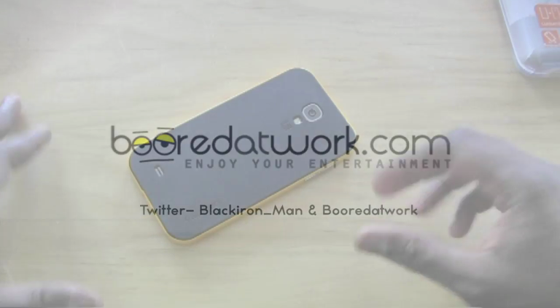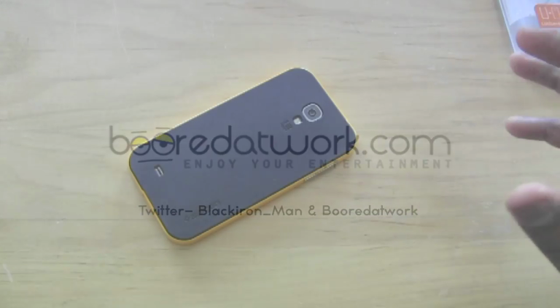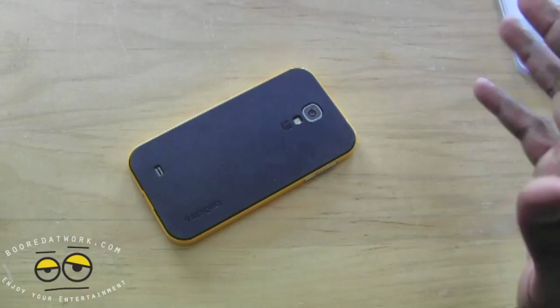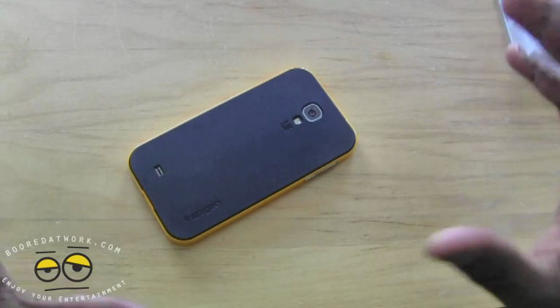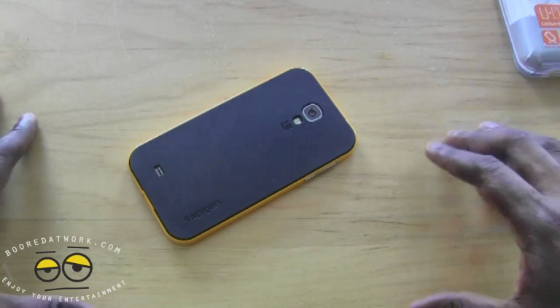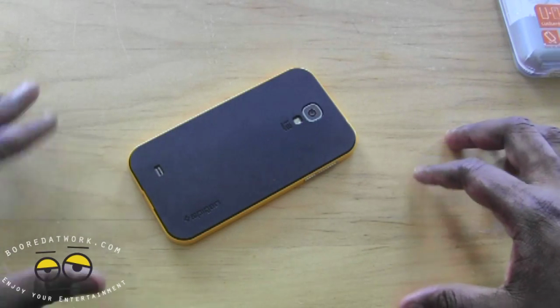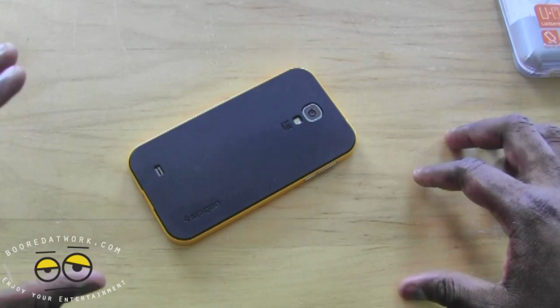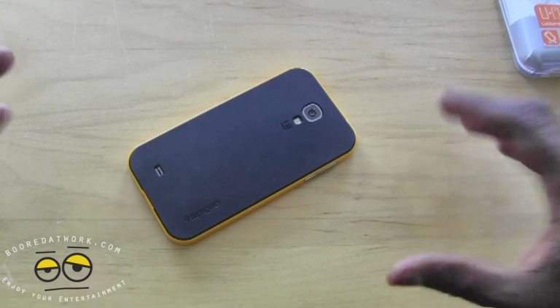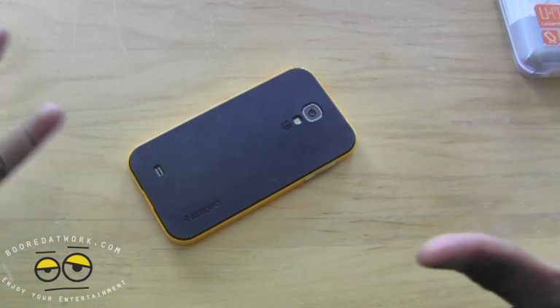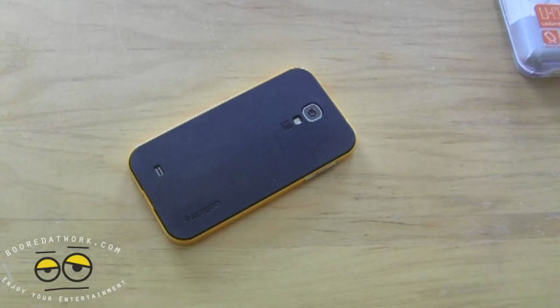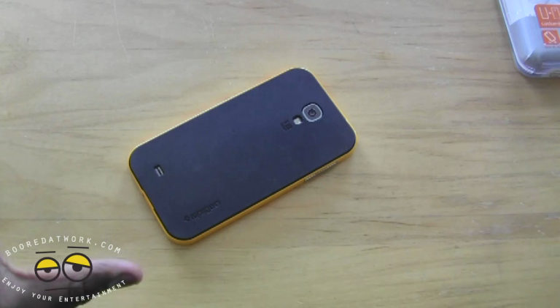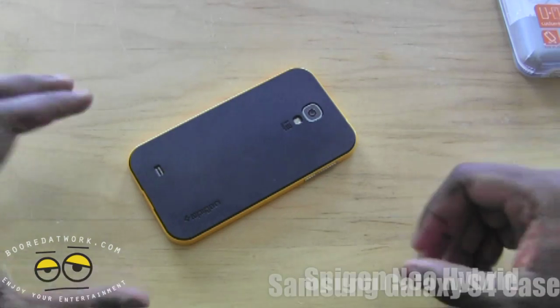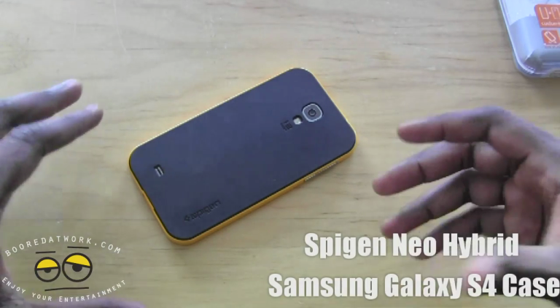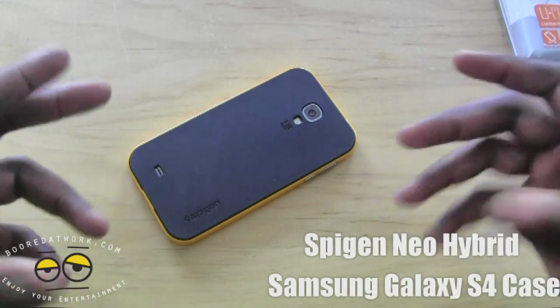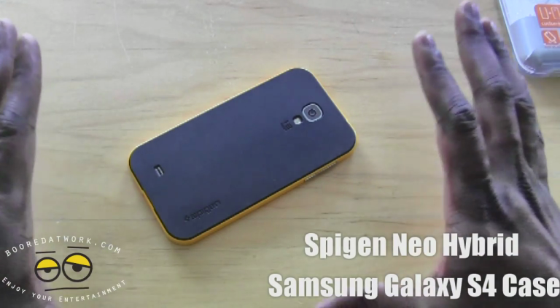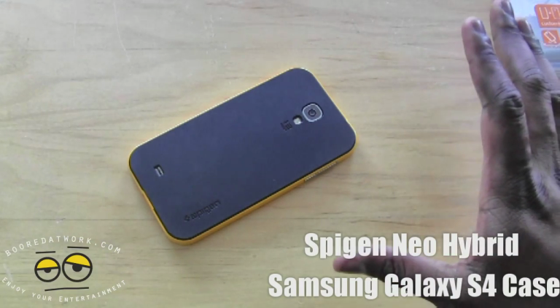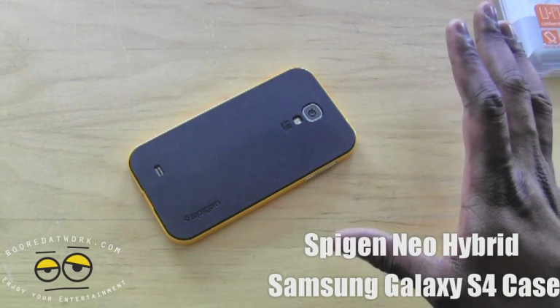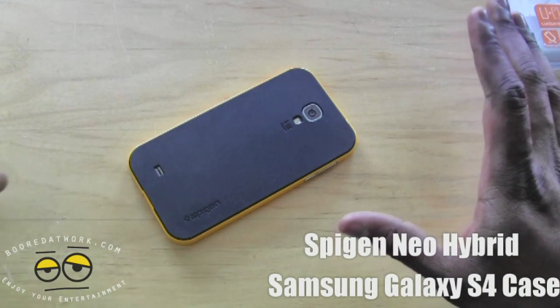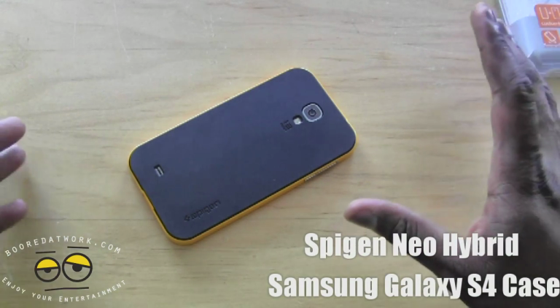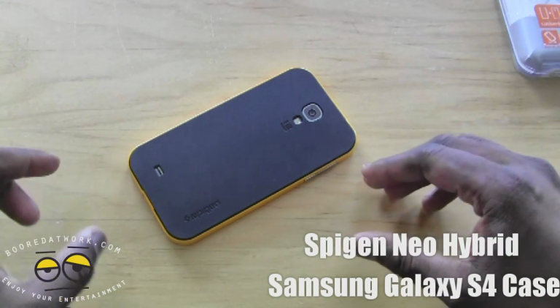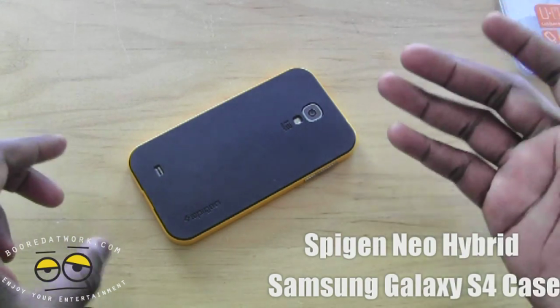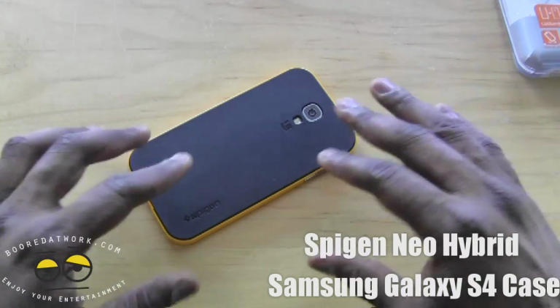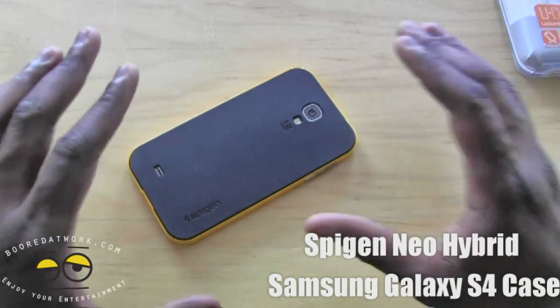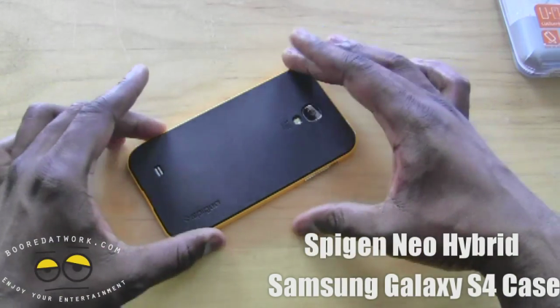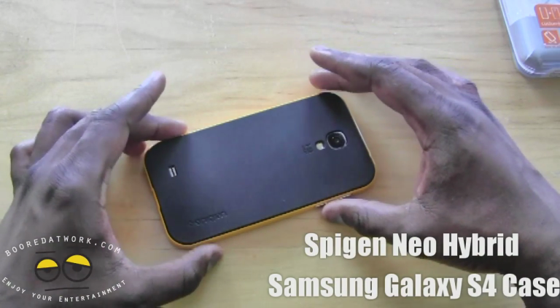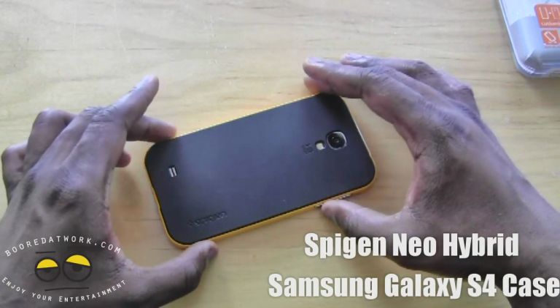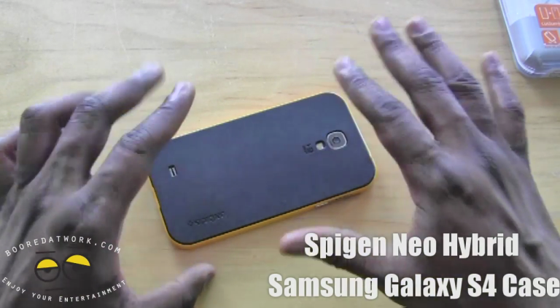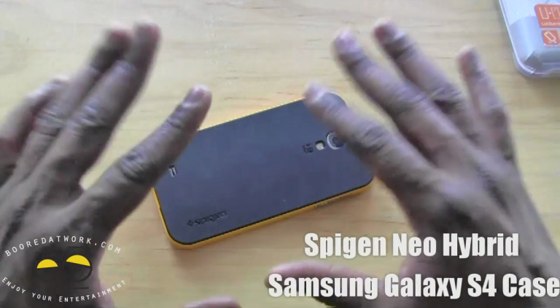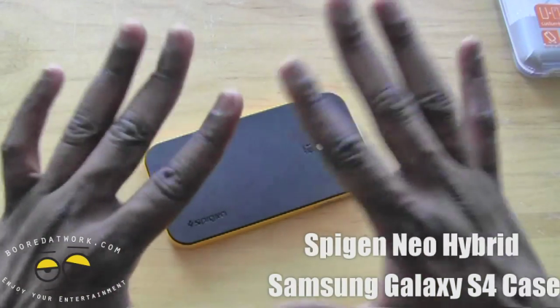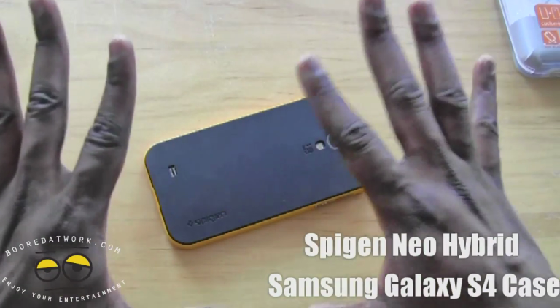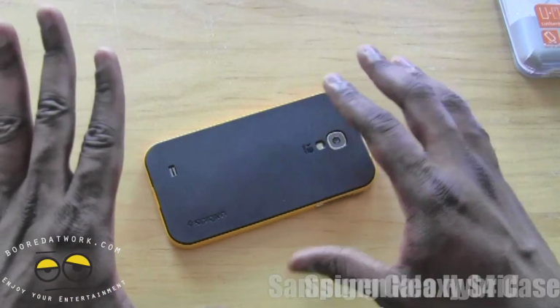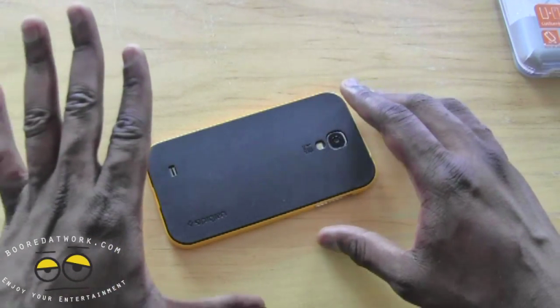Hi guys, this is Thunder E from borderwork.com and today we're doing a review of the Spigen Neo Hybrid case. We've seen this case for the iPhone 5 as well as the Galaxy S3, but this is for the Galaxy S4 and I really like how it looks and feels on the S4.